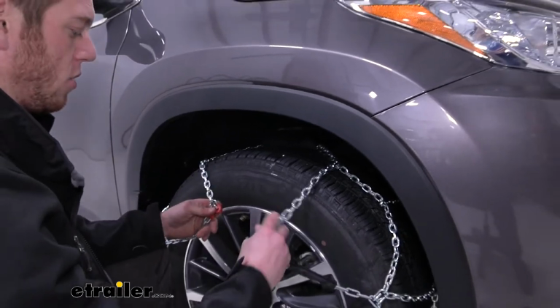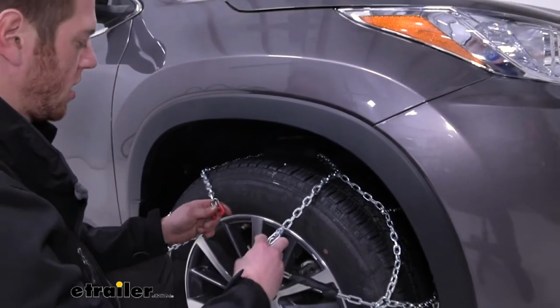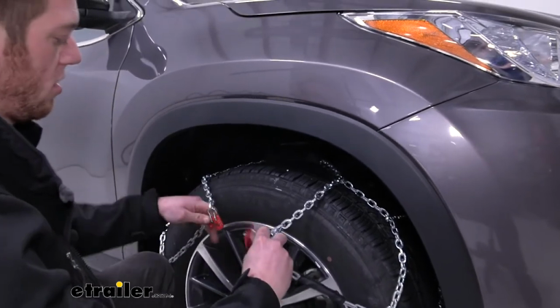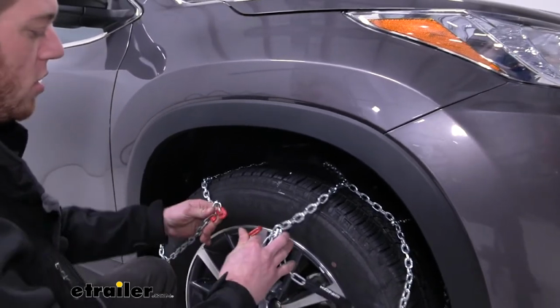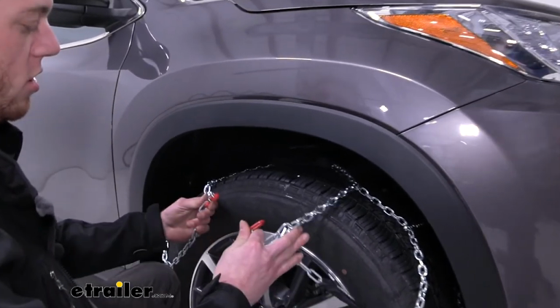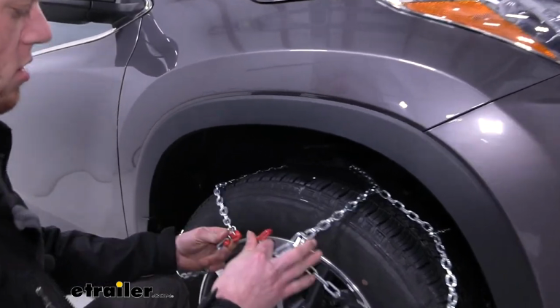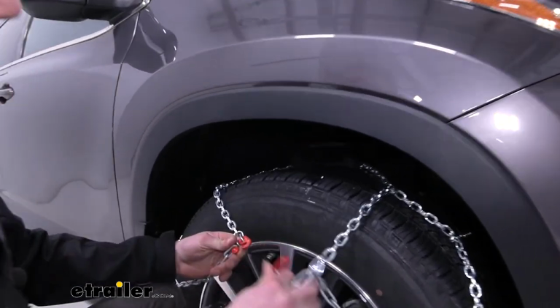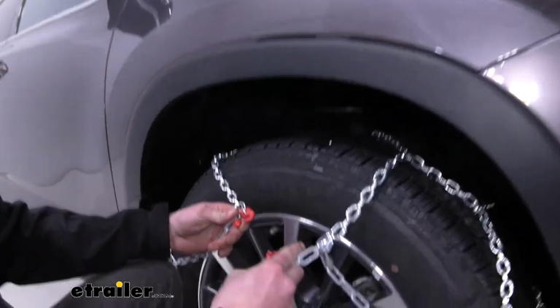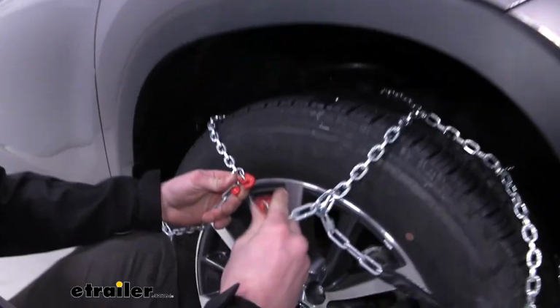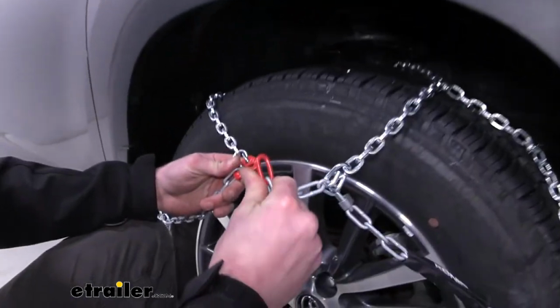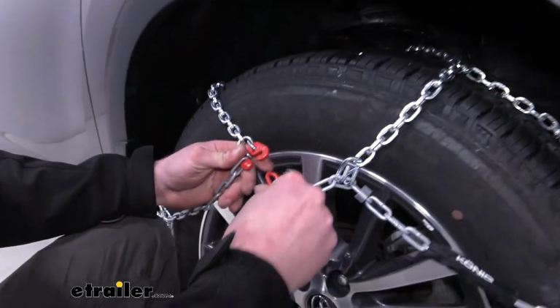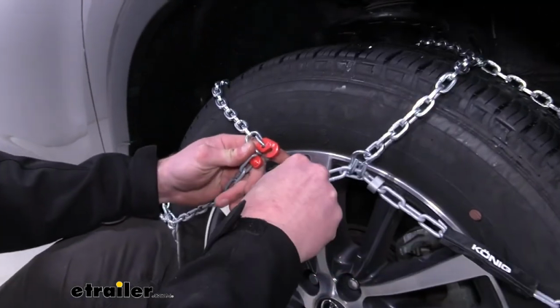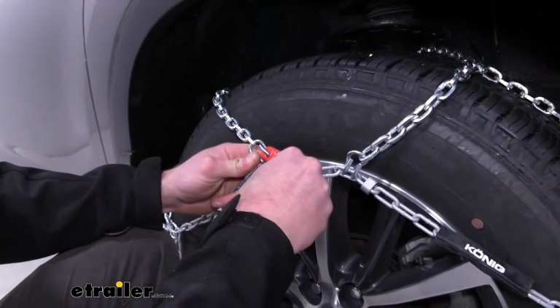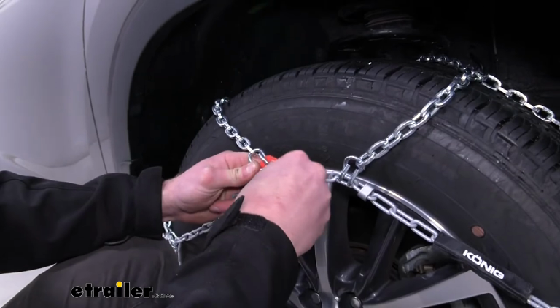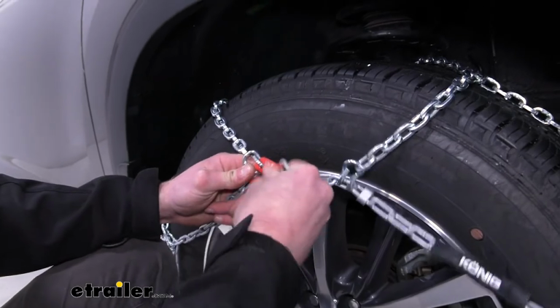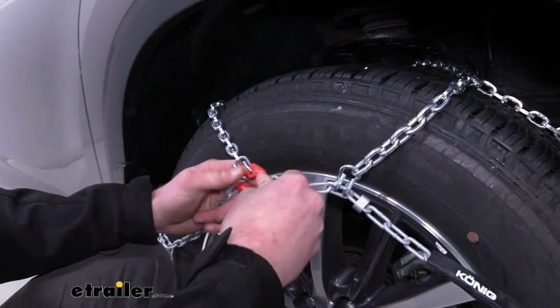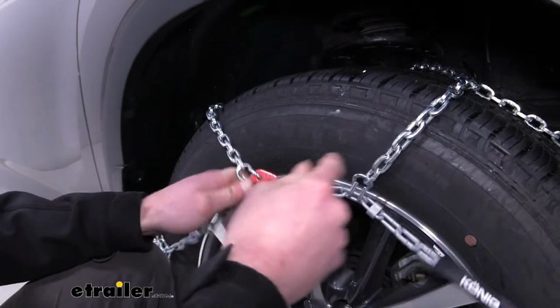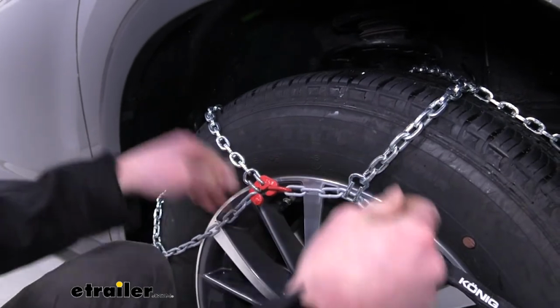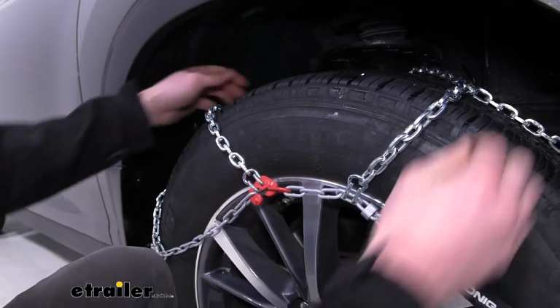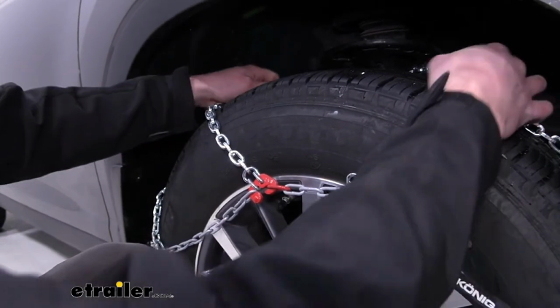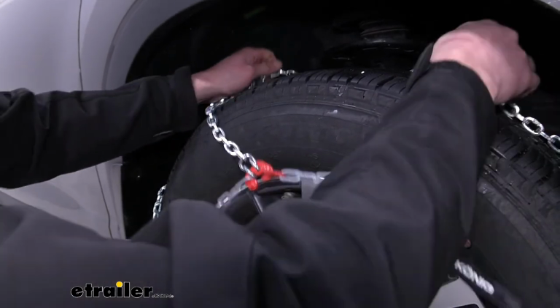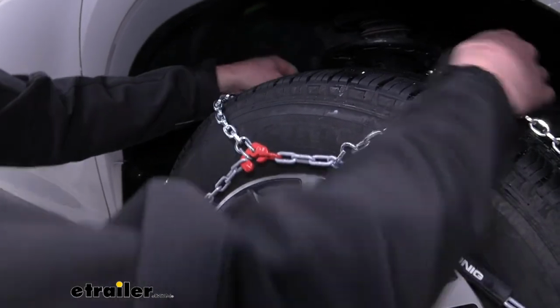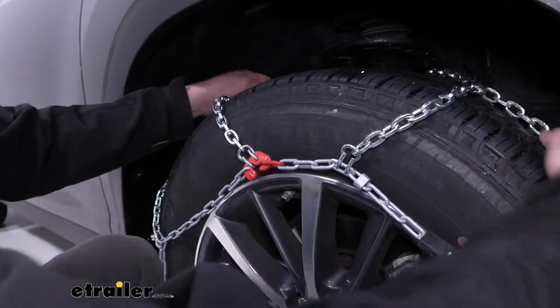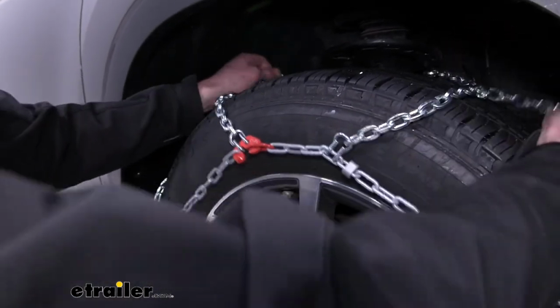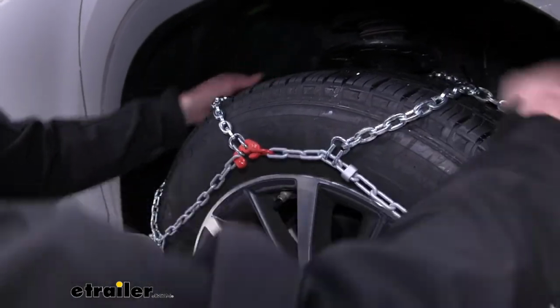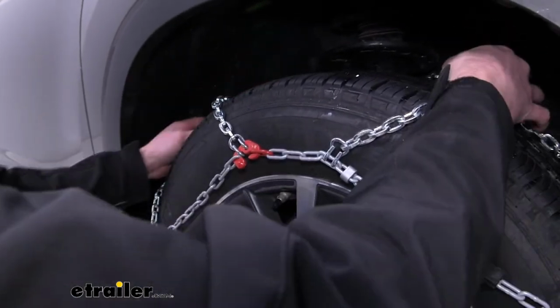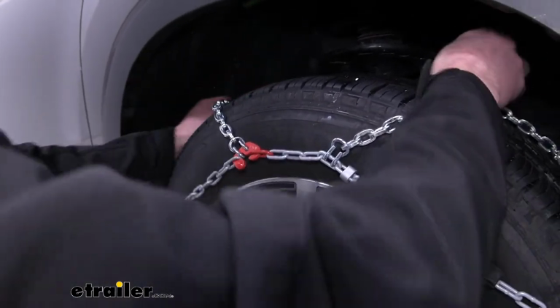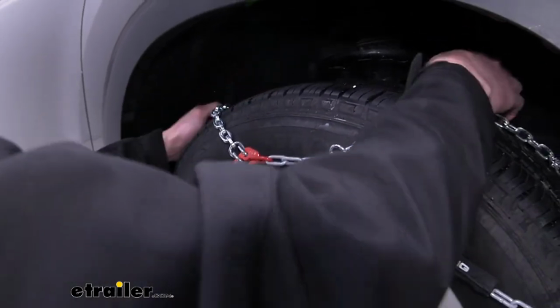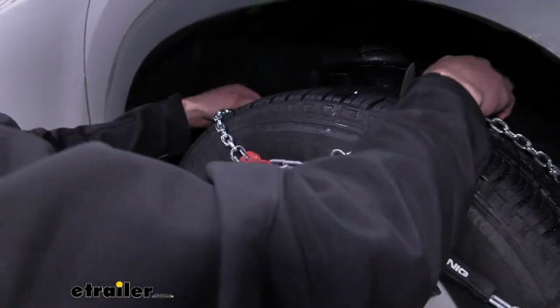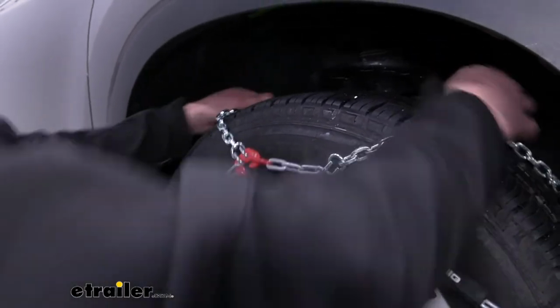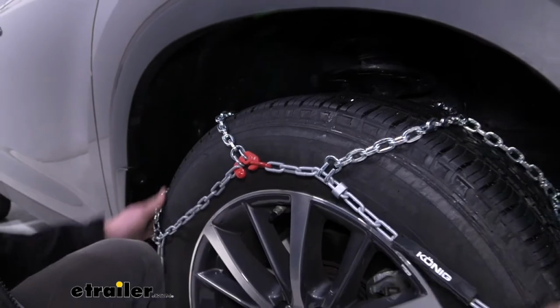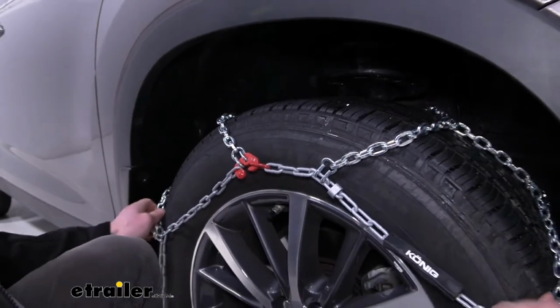While we're back here, go ahead and start draping all these chains over the tire. Then take our red hook and connect it to our red link, just like that, making little adjustments as we go.